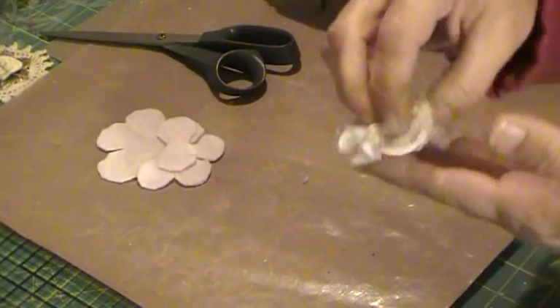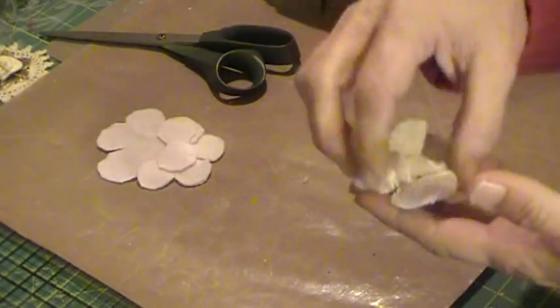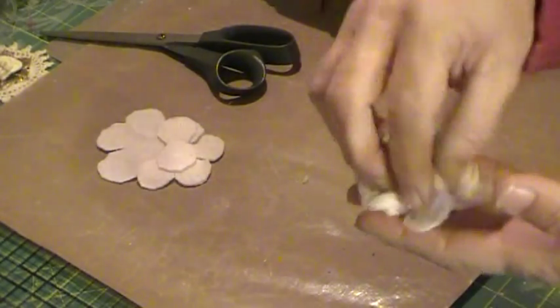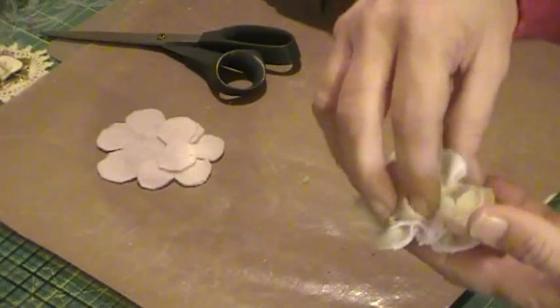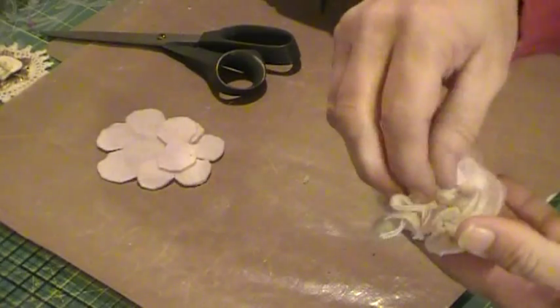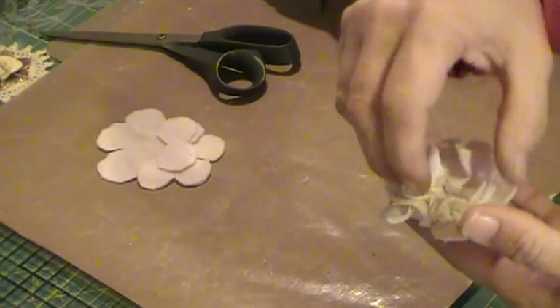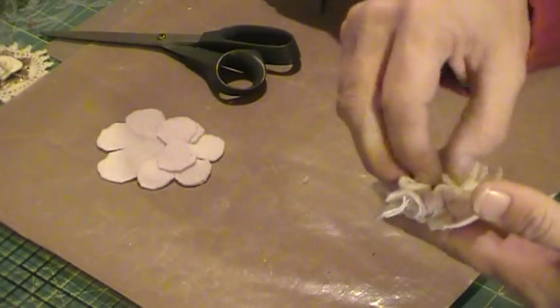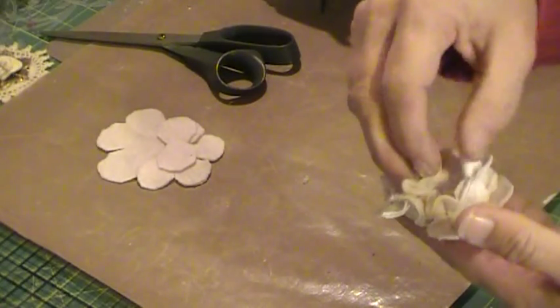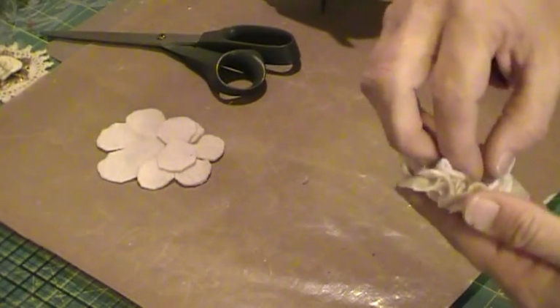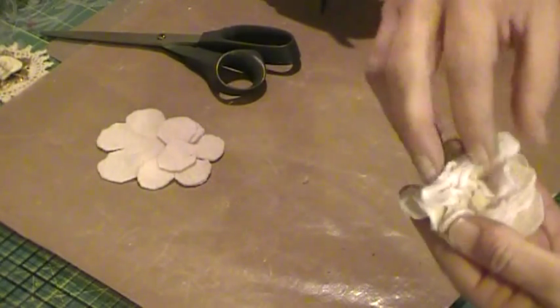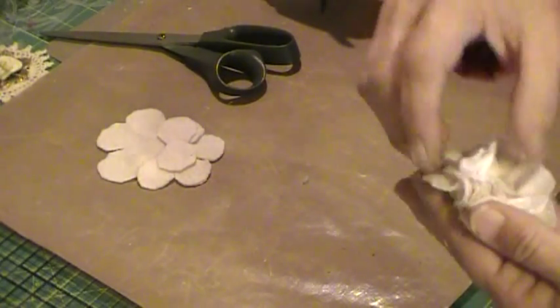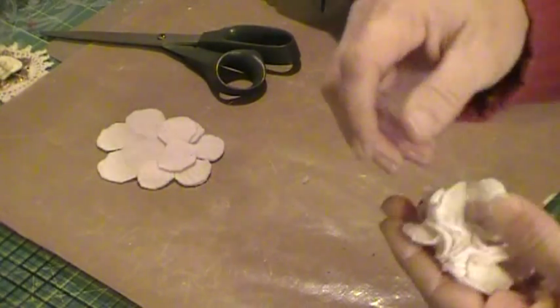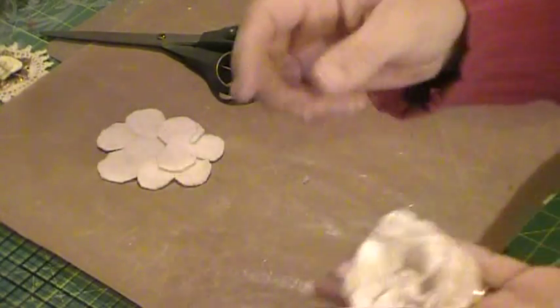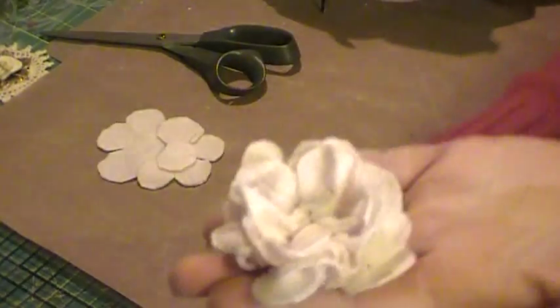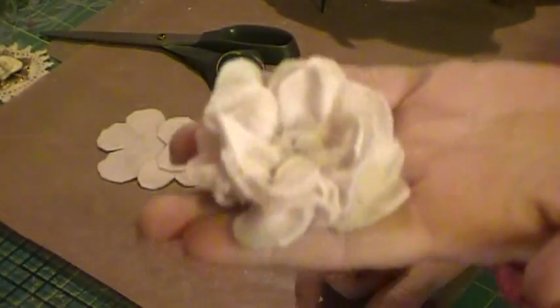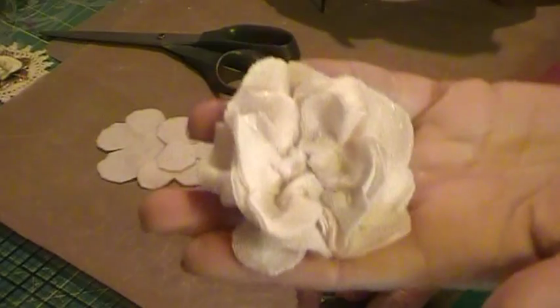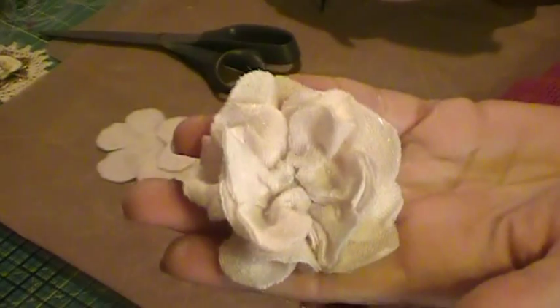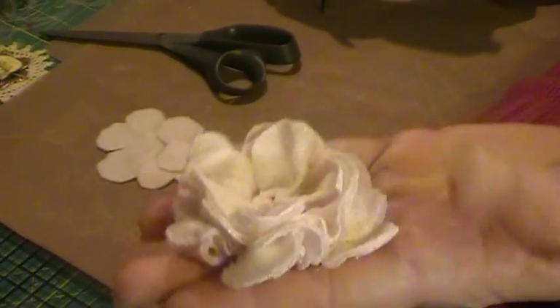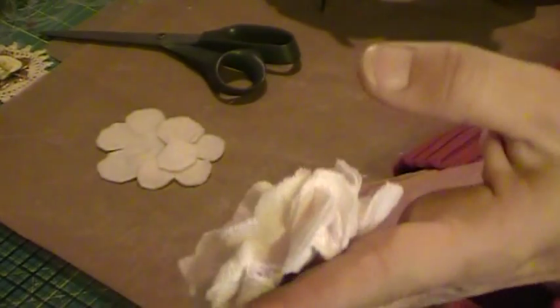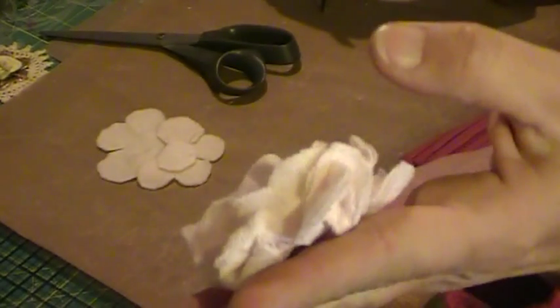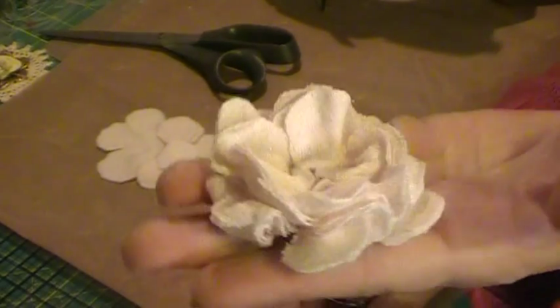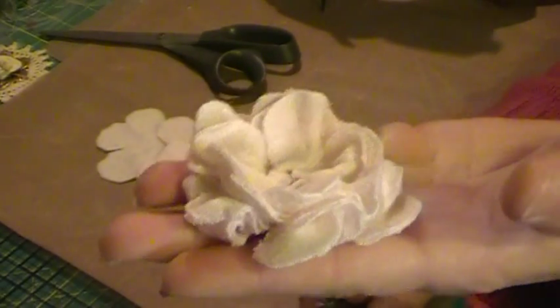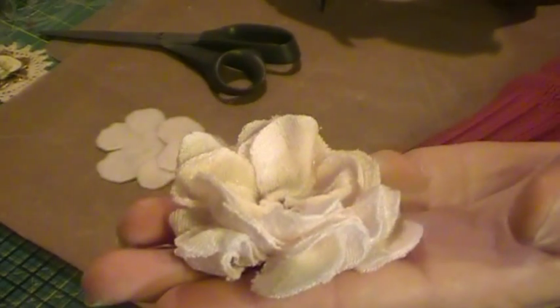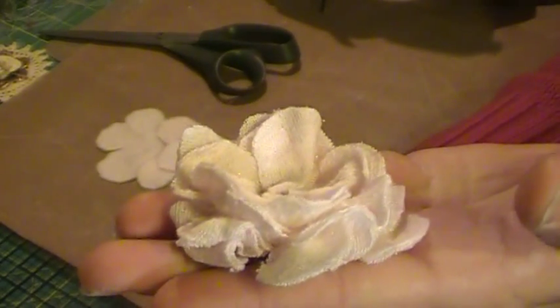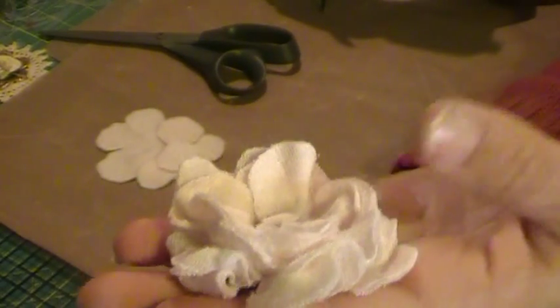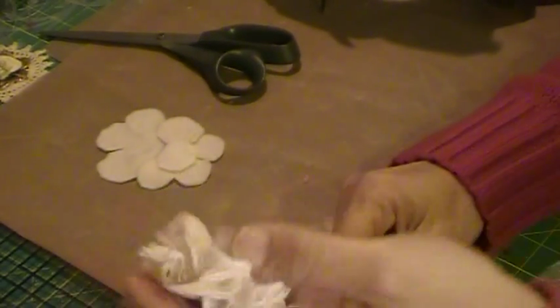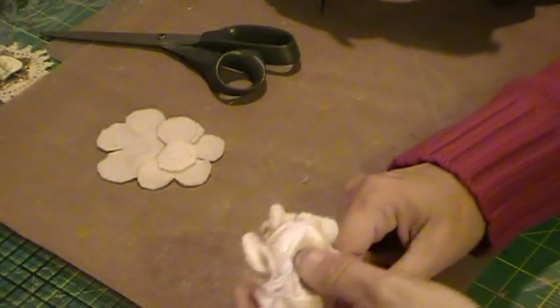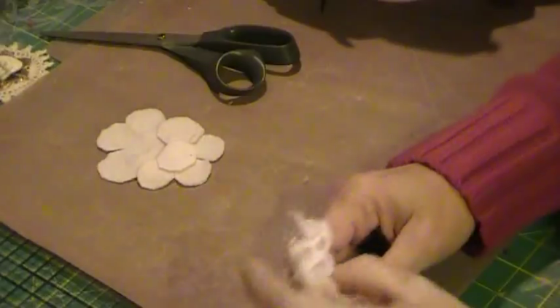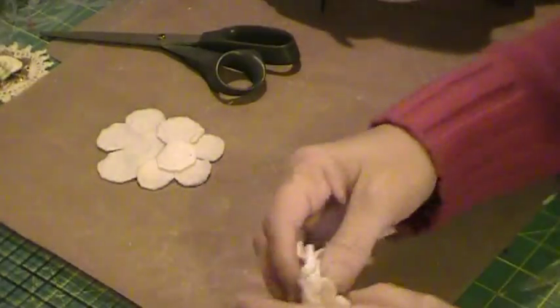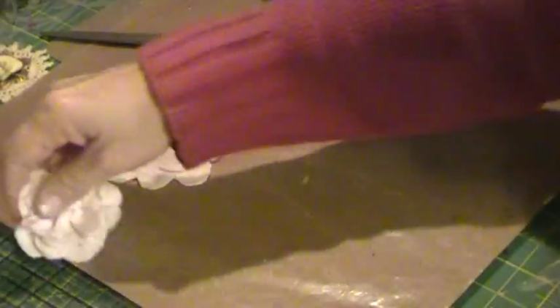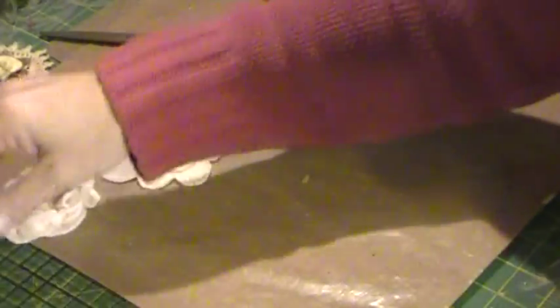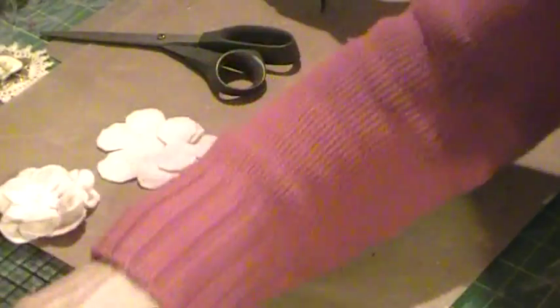Okay, and then you can fluff it up a little bit, put a center in if you want to. But there you go — there's one scrunched sweater flower! And then if you want to do the little rose...